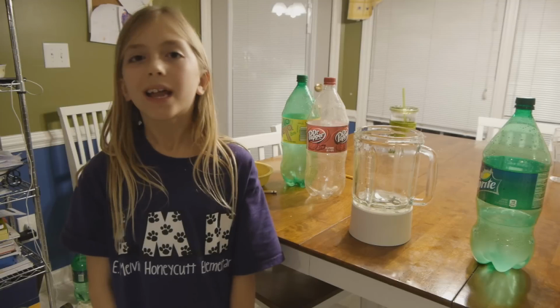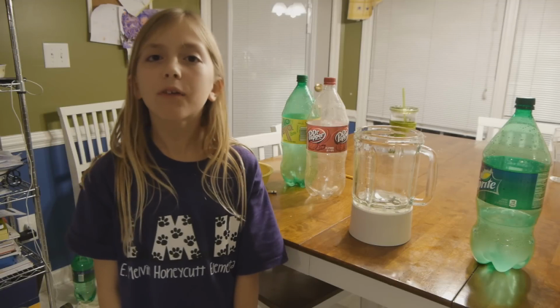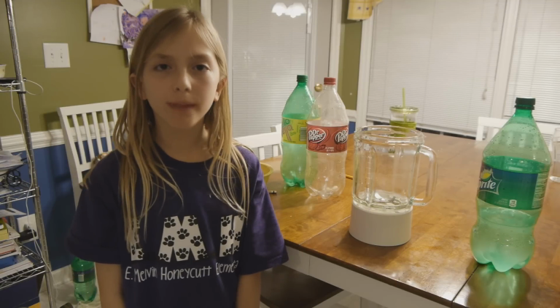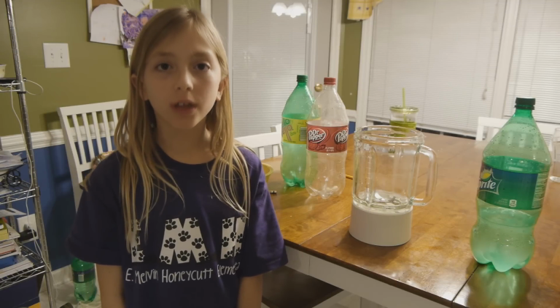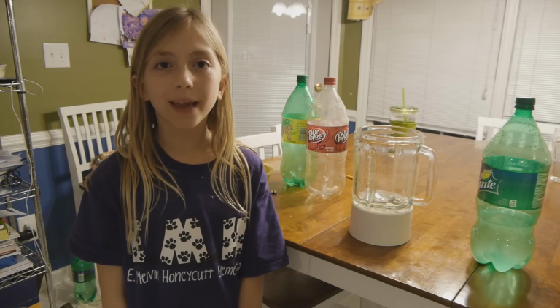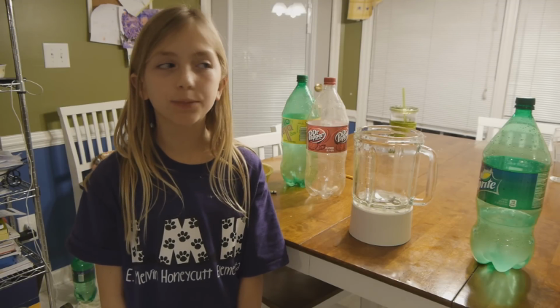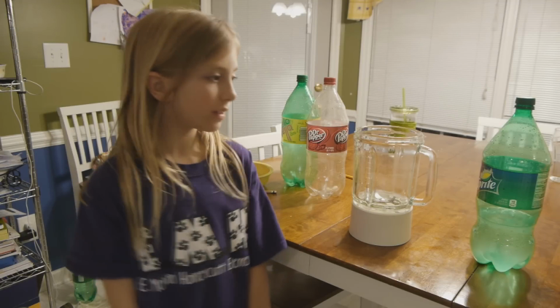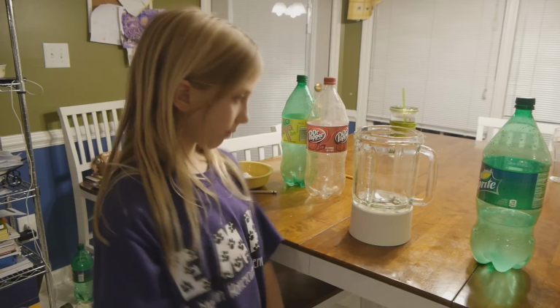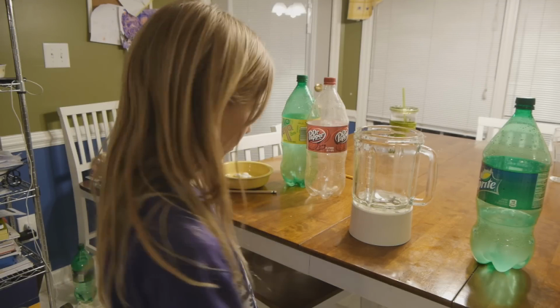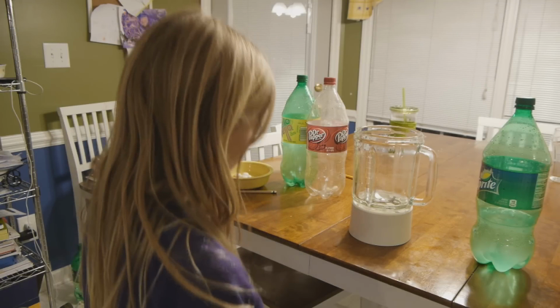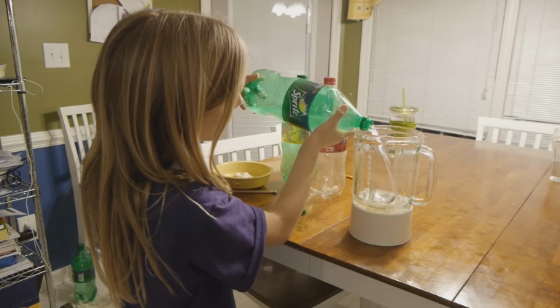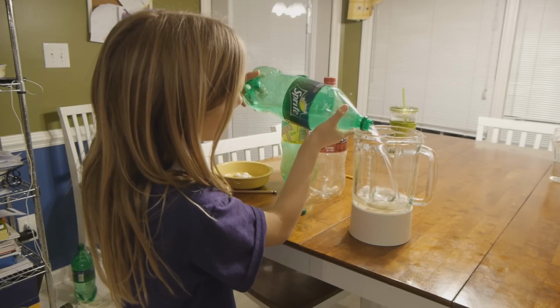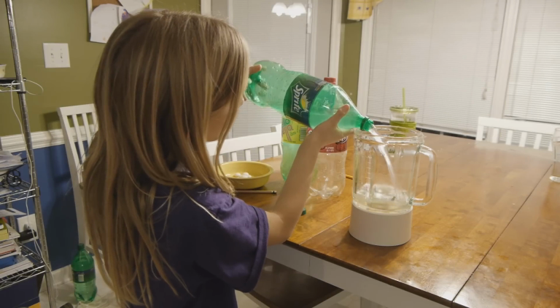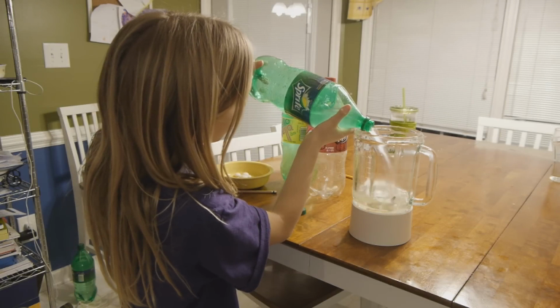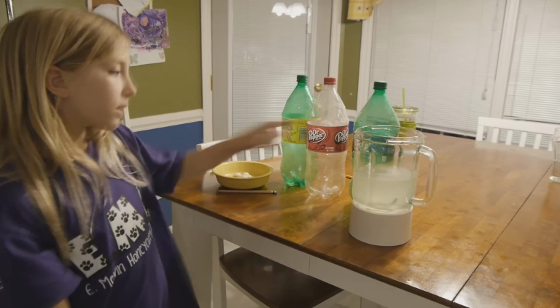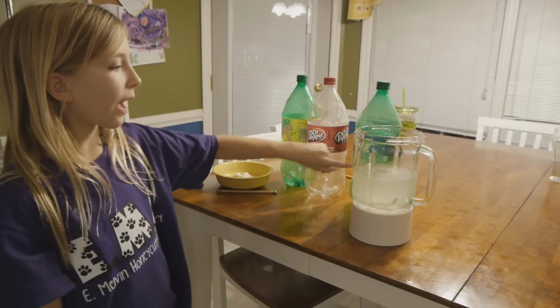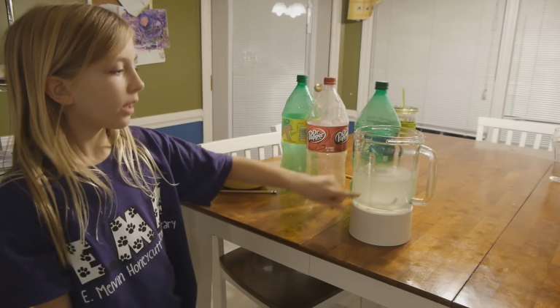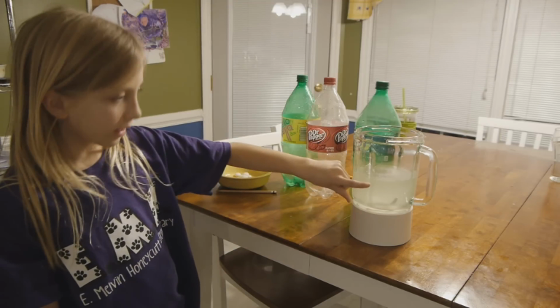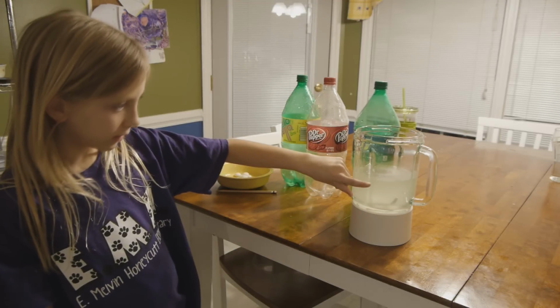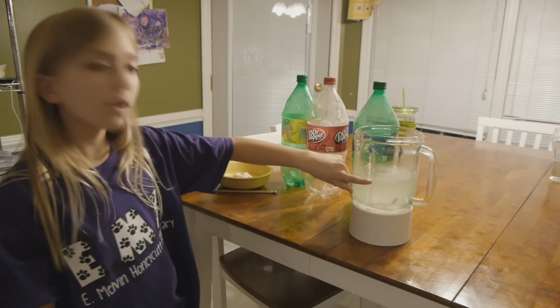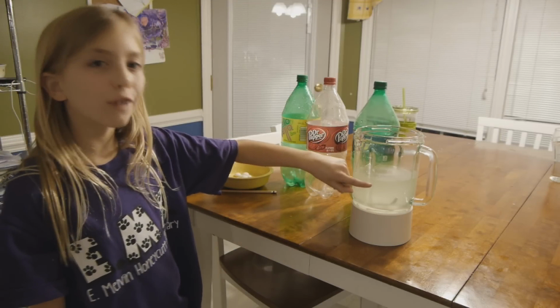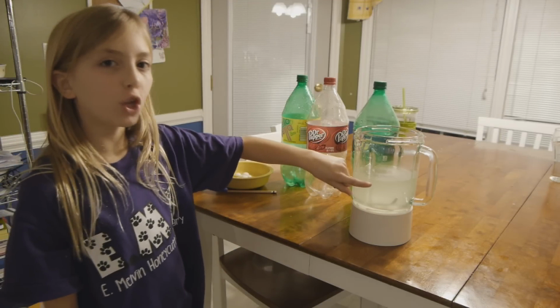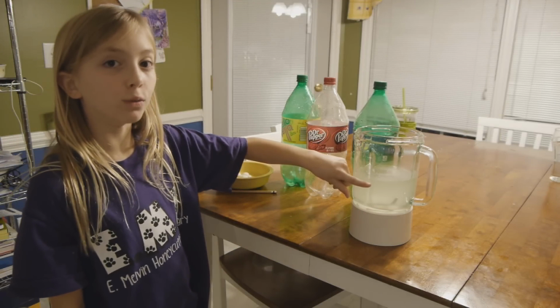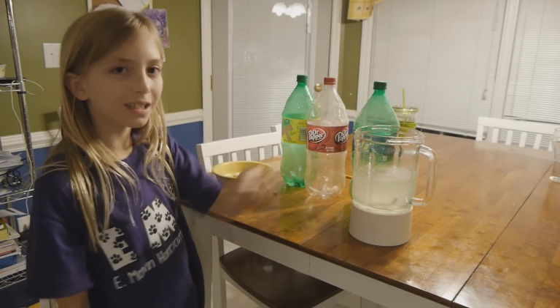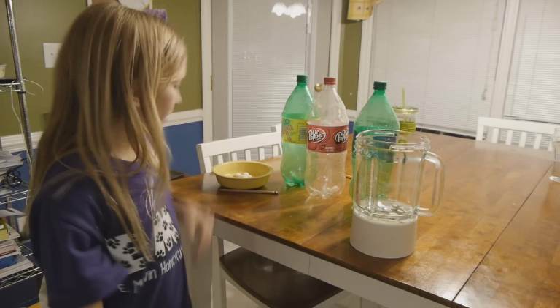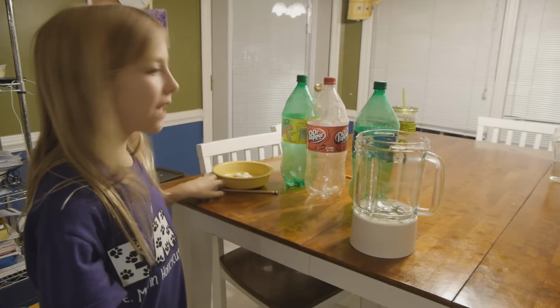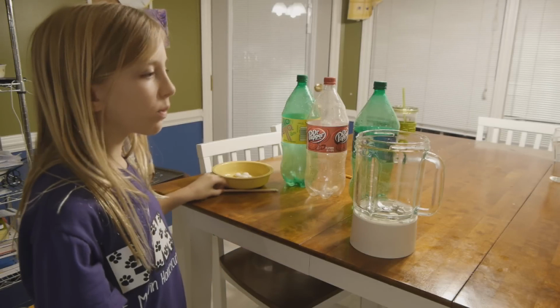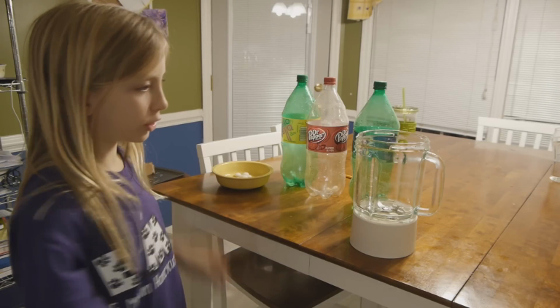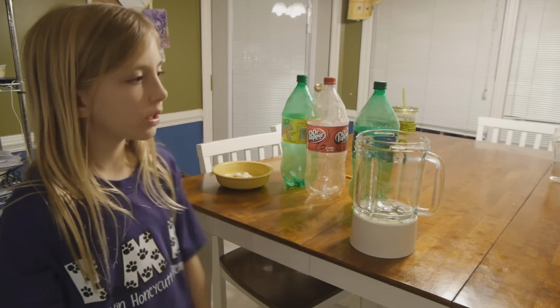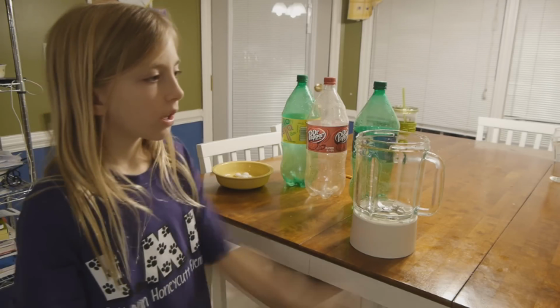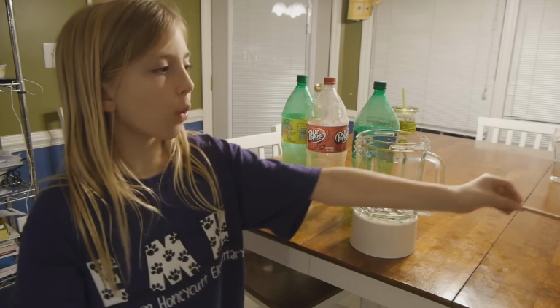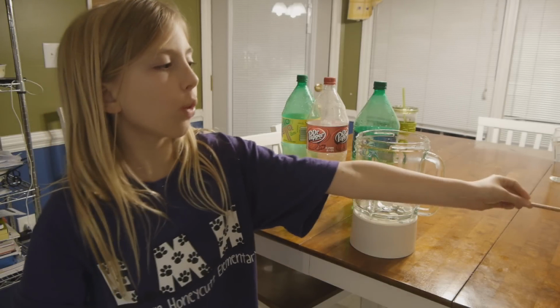Now I will measure the remaining Sprite. Sprite is 23 fluid ounces.